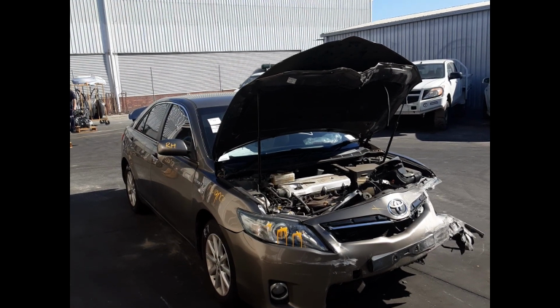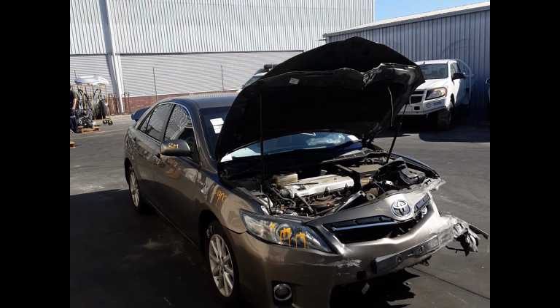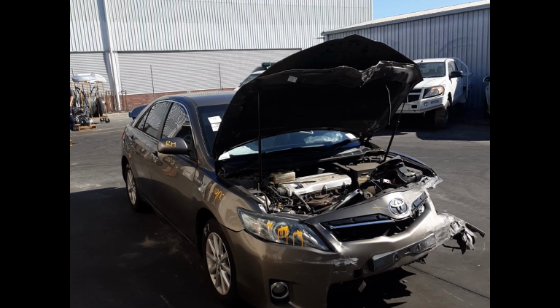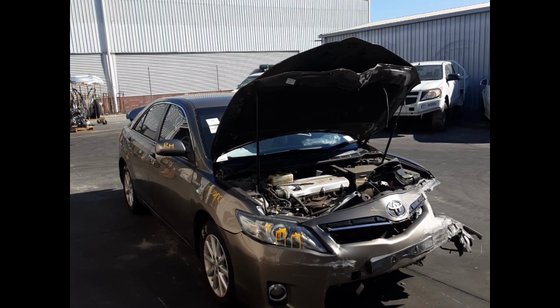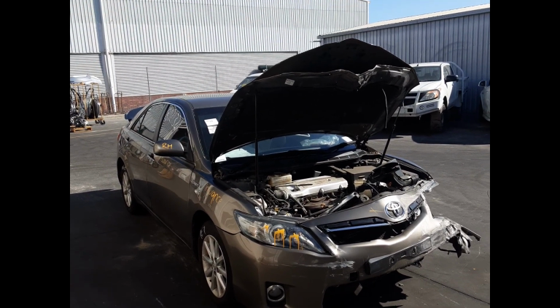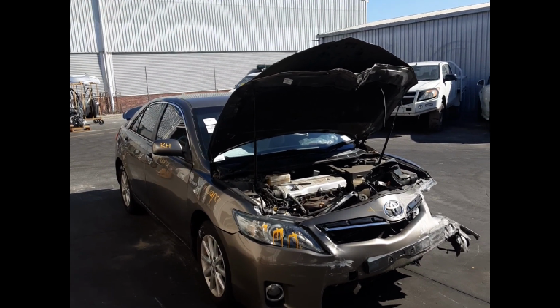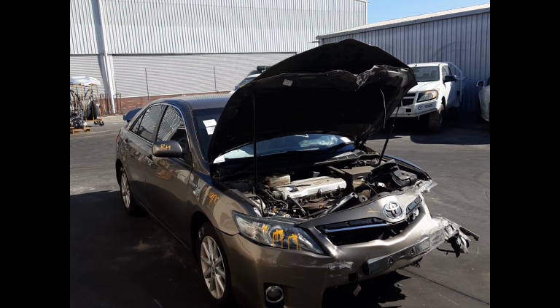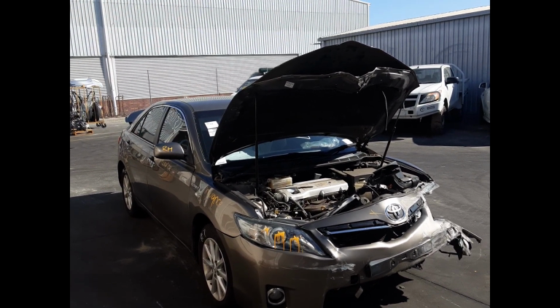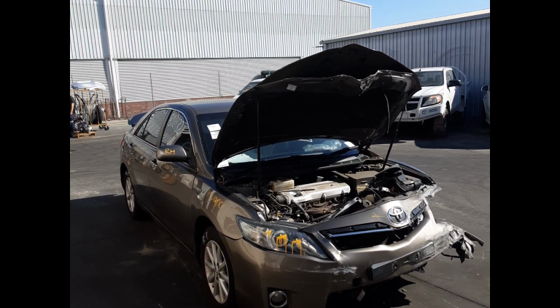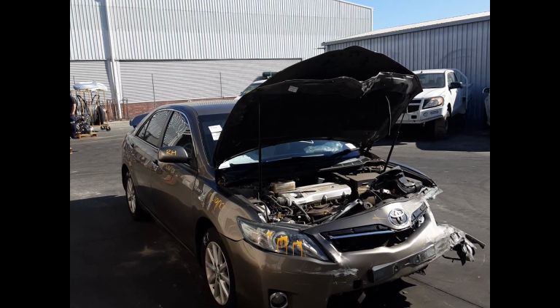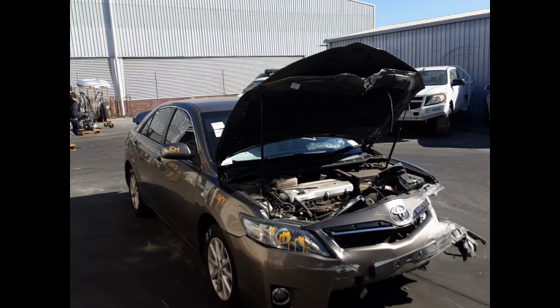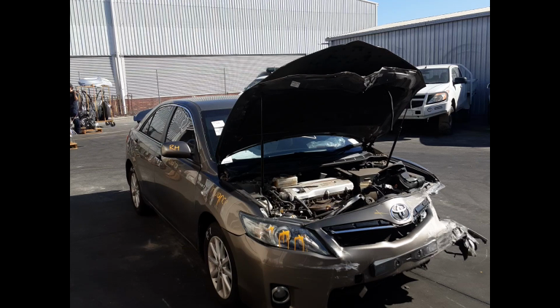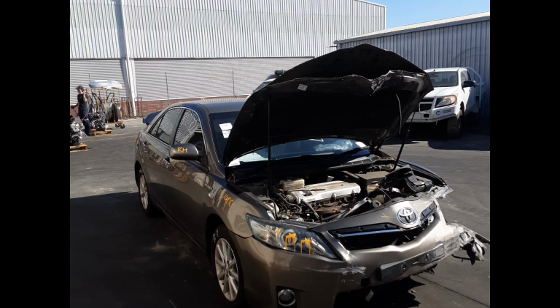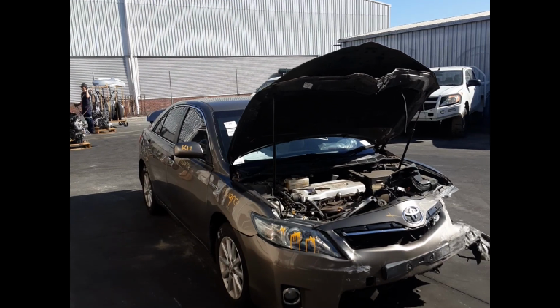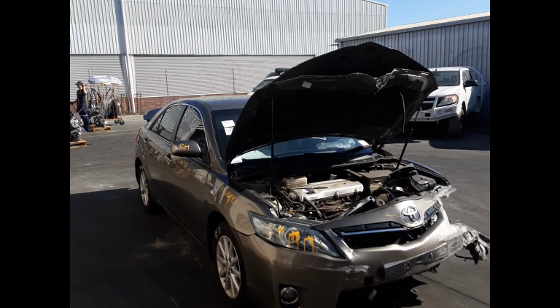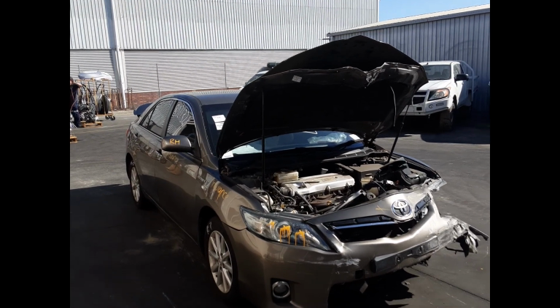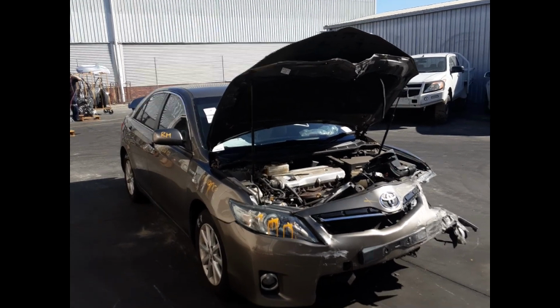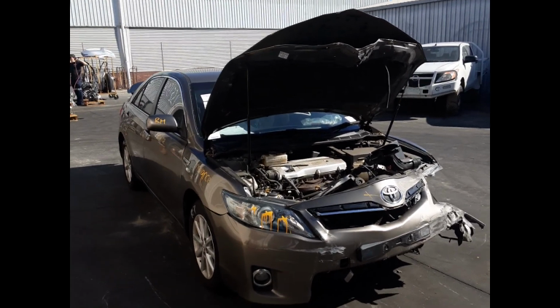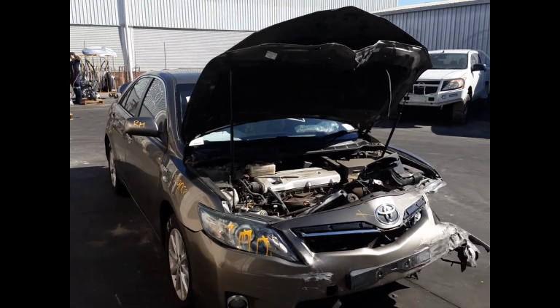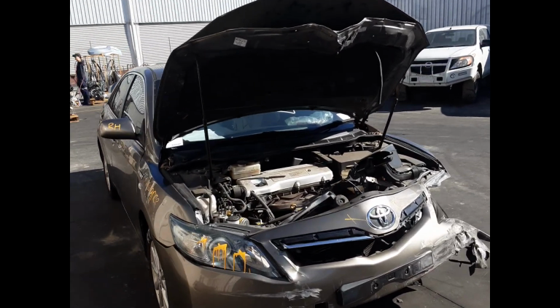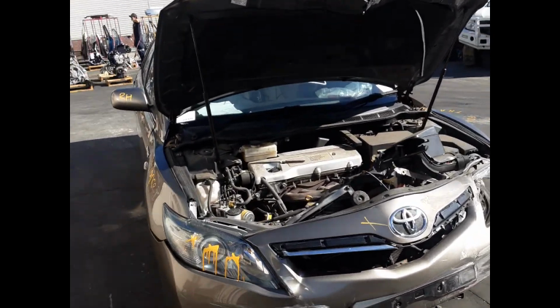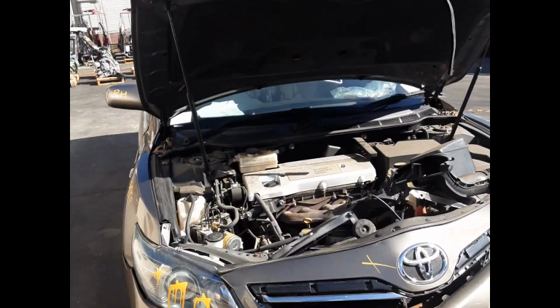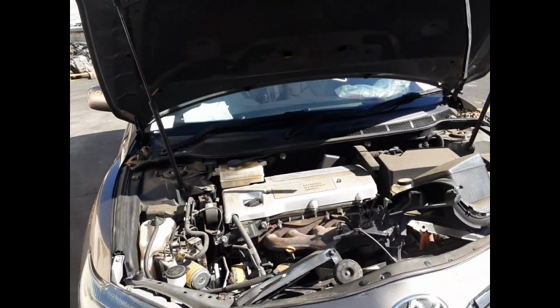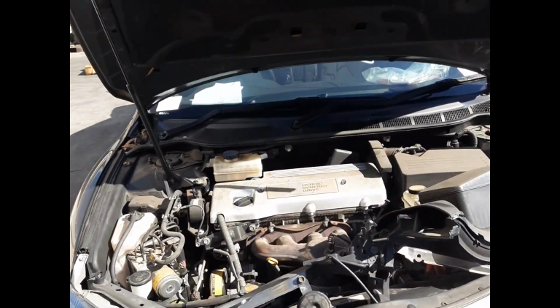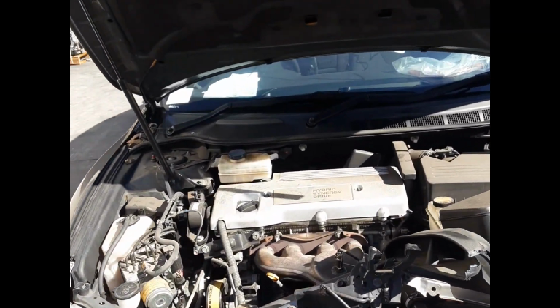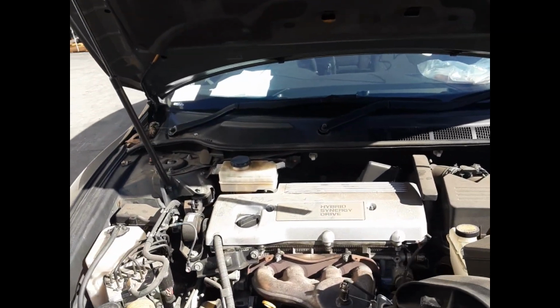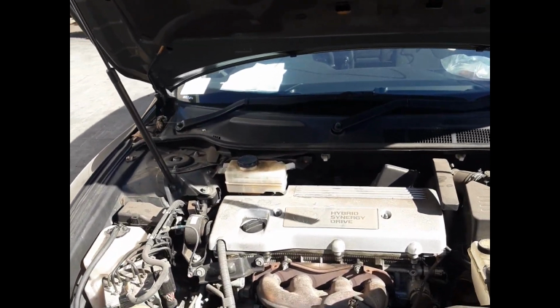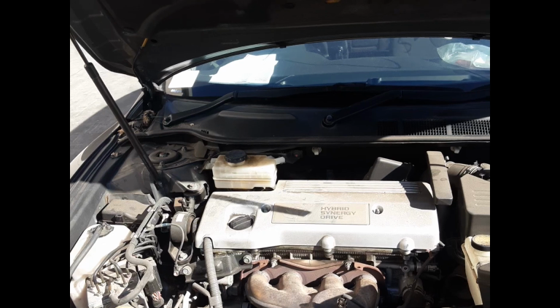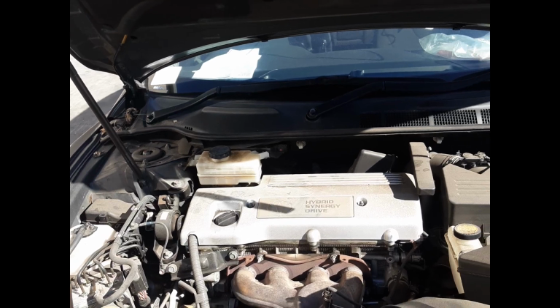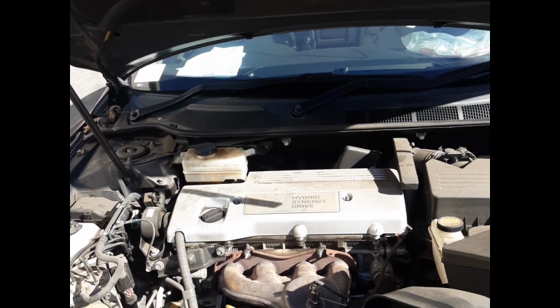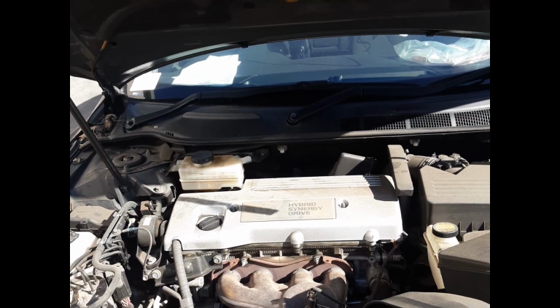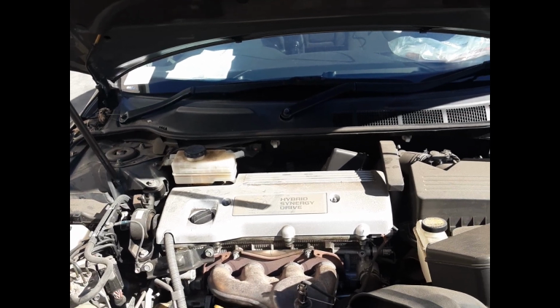It has a 2AZ-FE 2.4 litre 4 cylinder petrol engine.